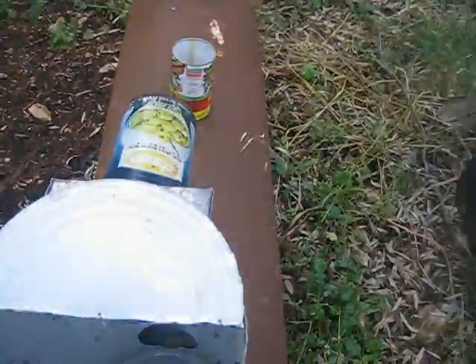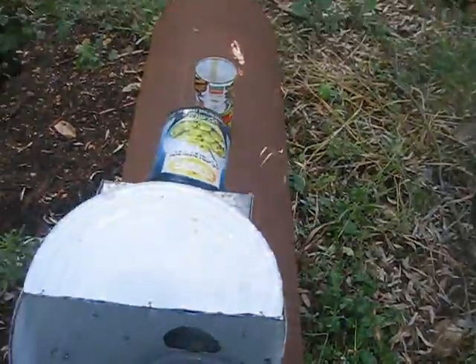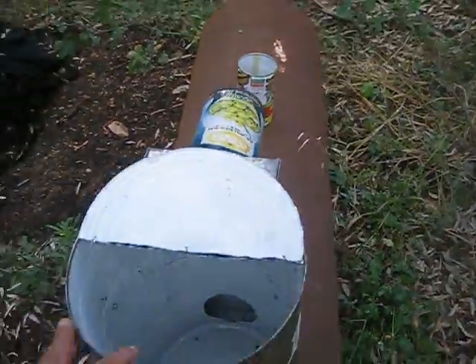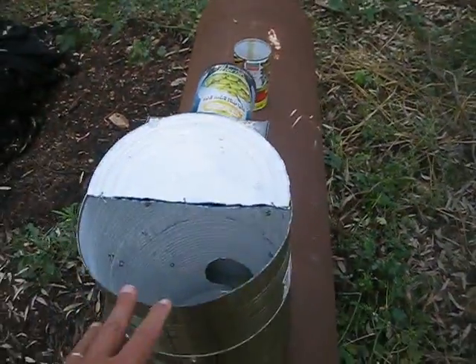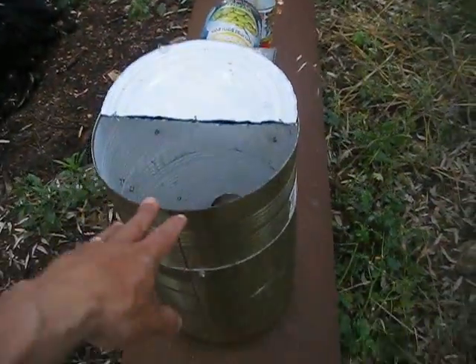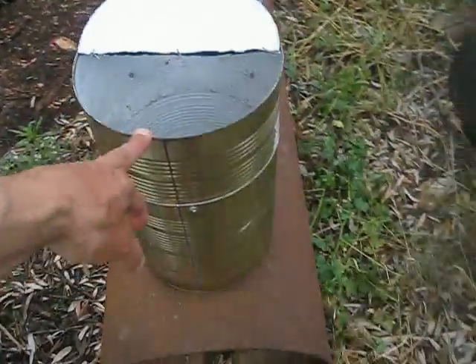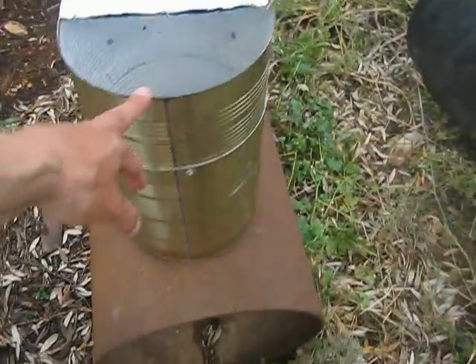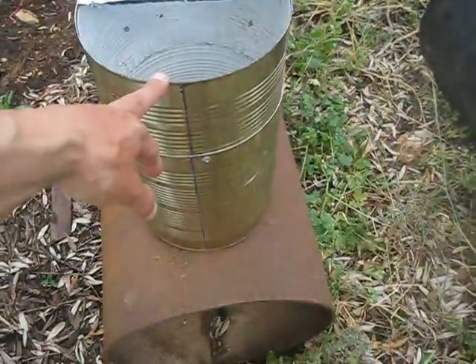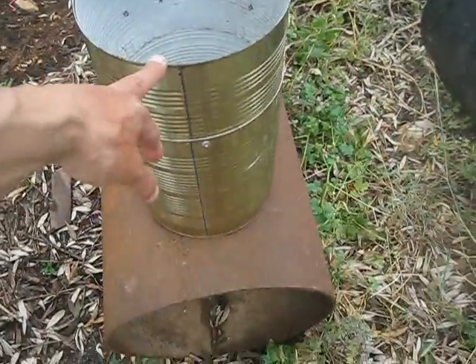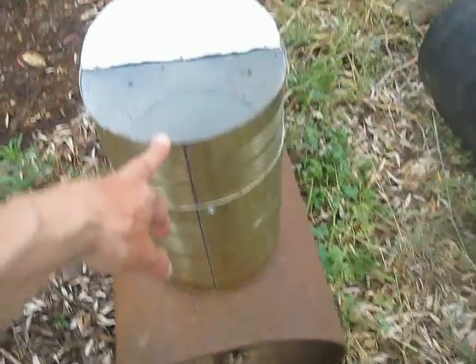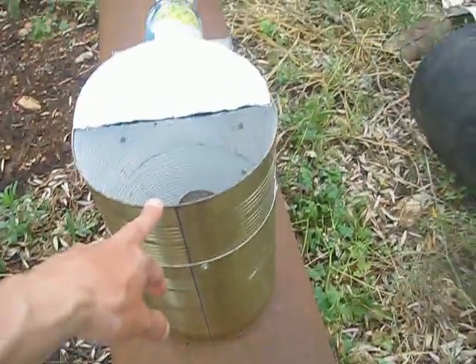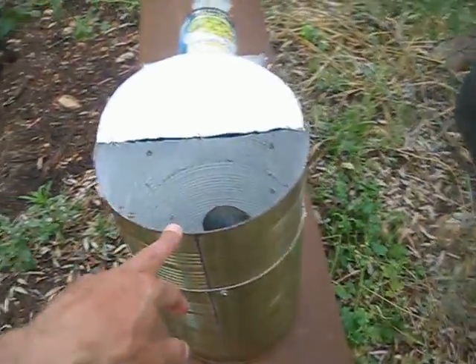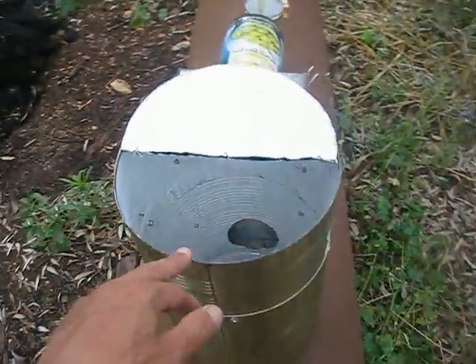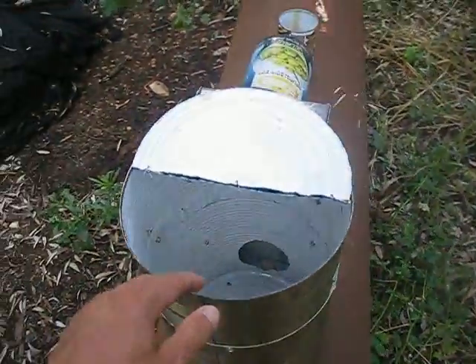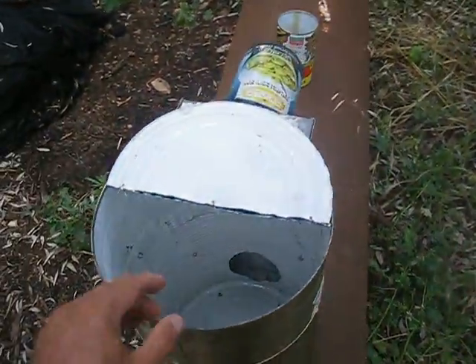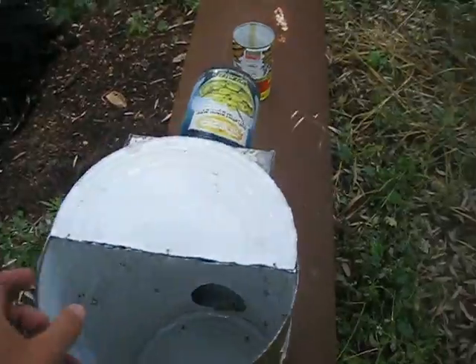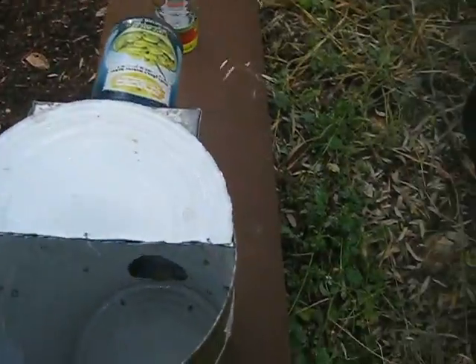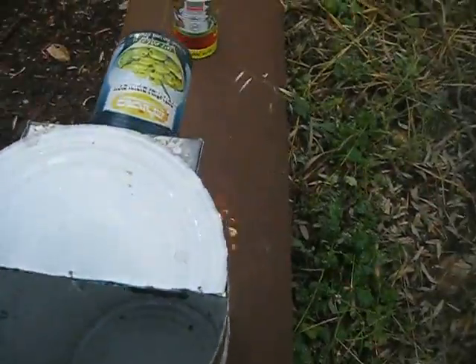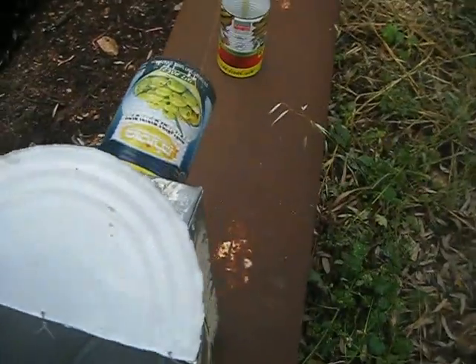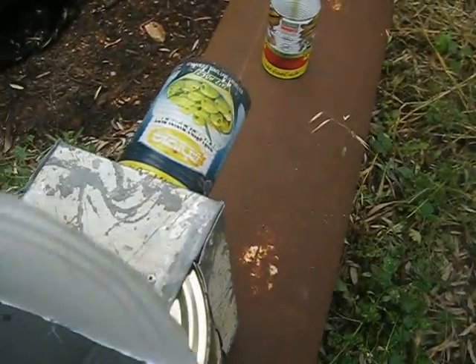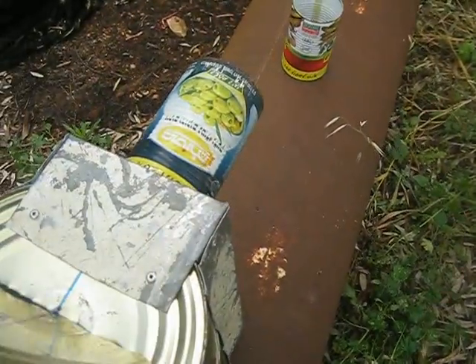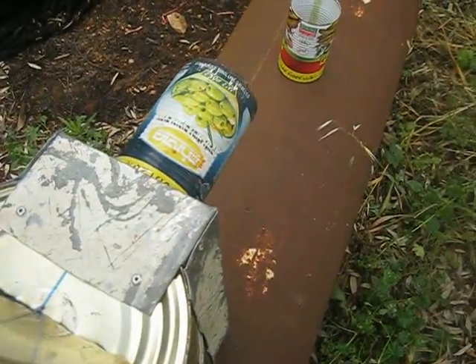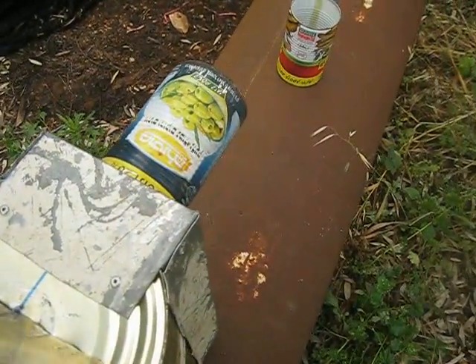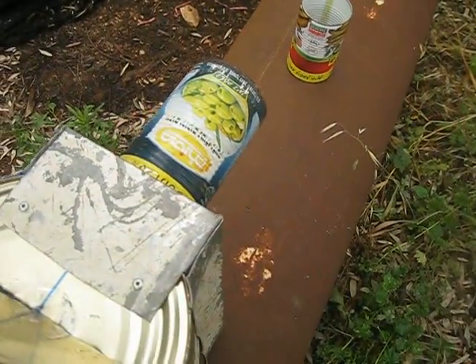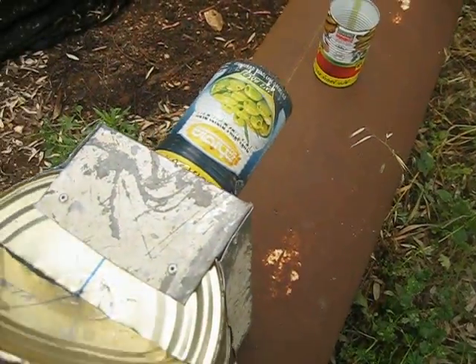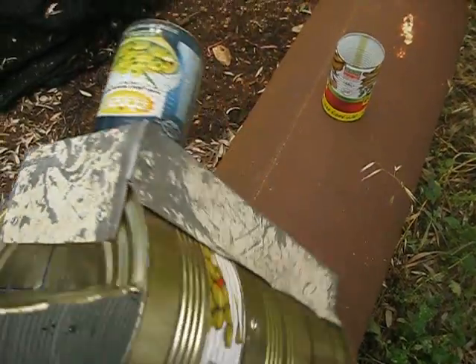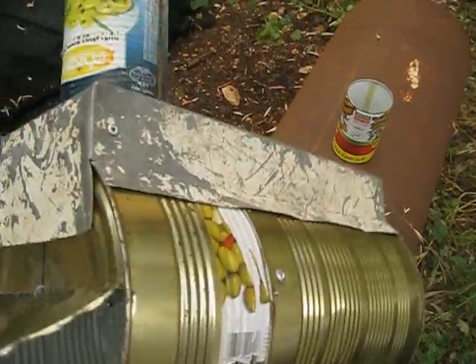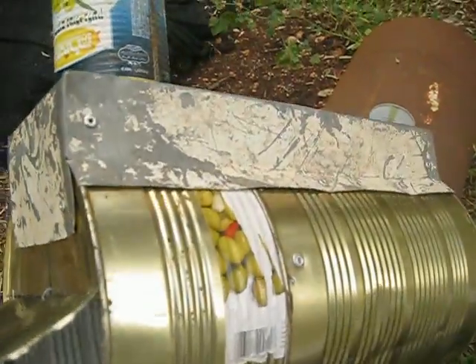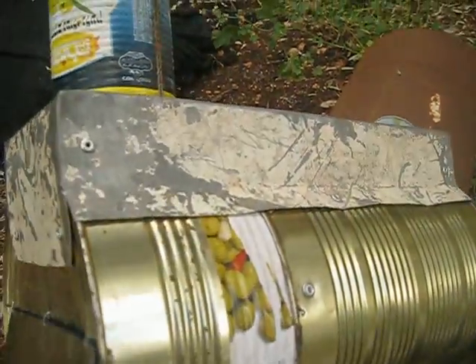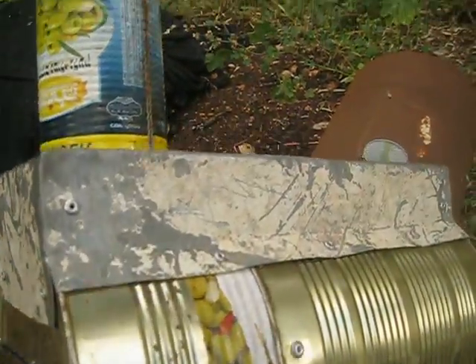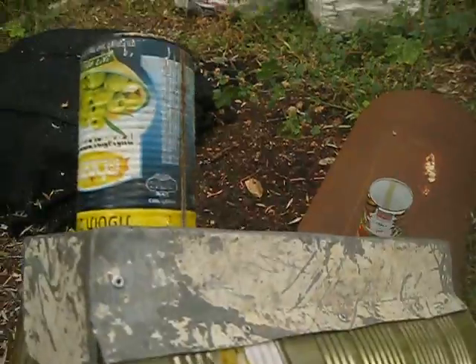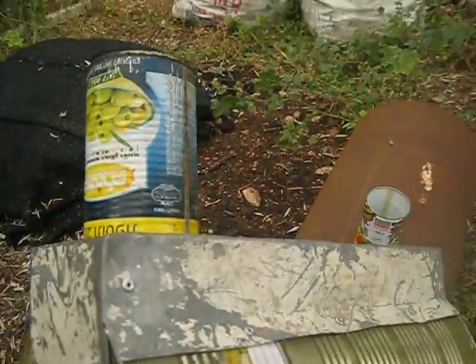Hello everyone! This is a prototype of a wood stove that I built with food cans and a piece of metal sheet.